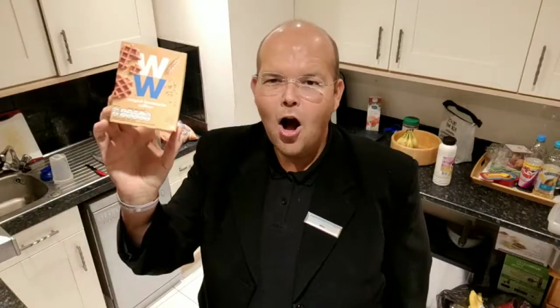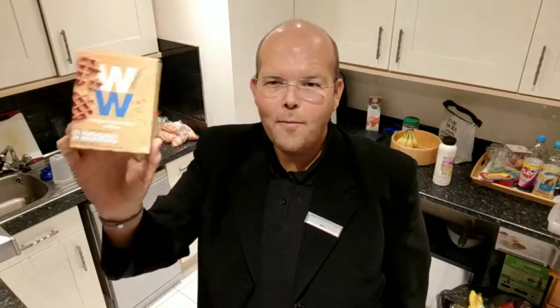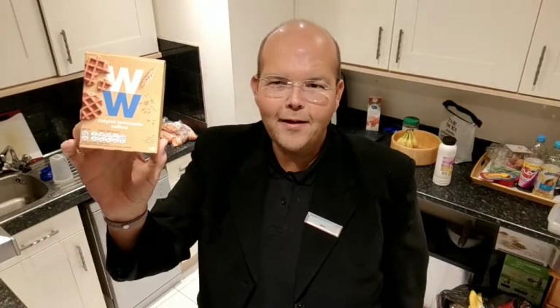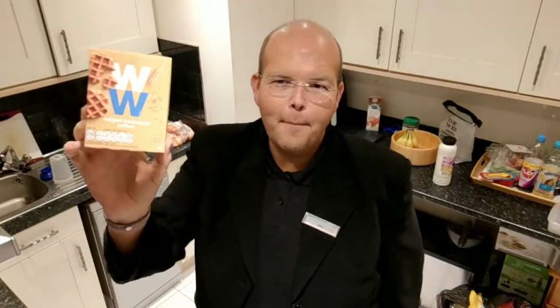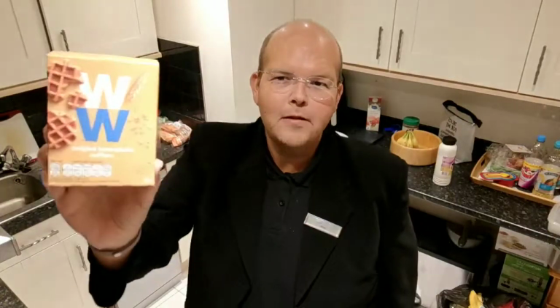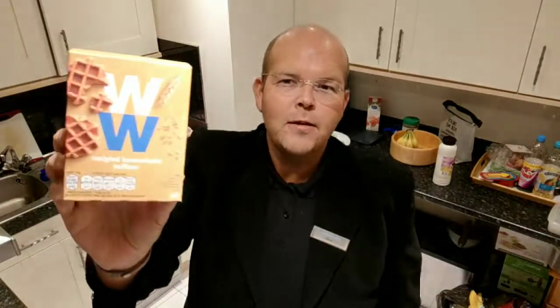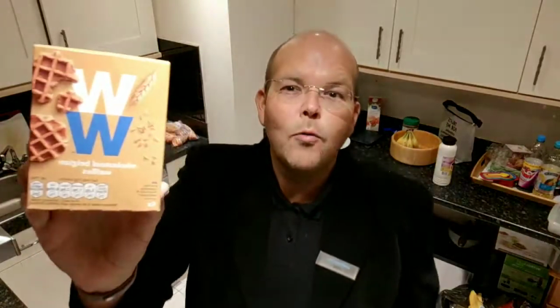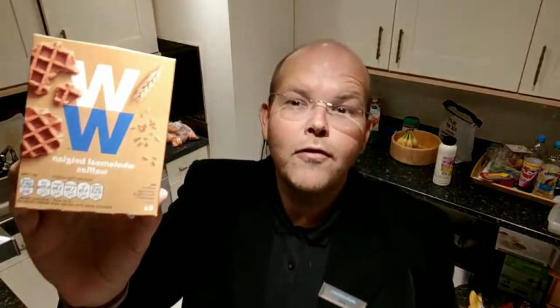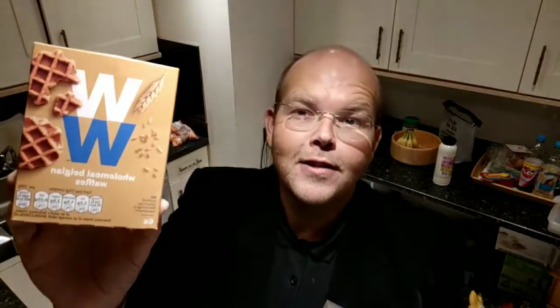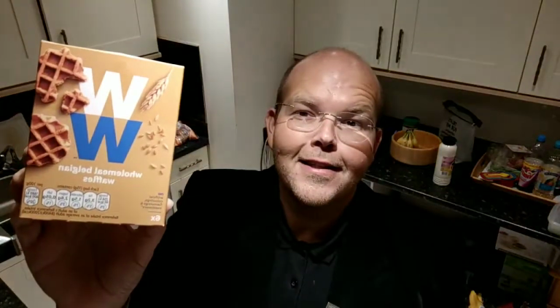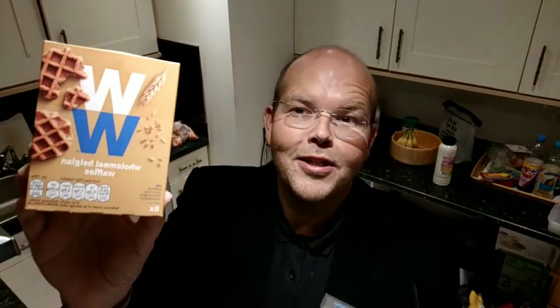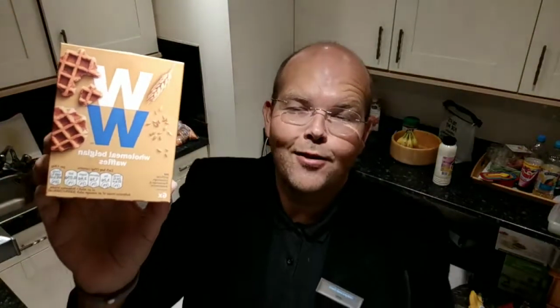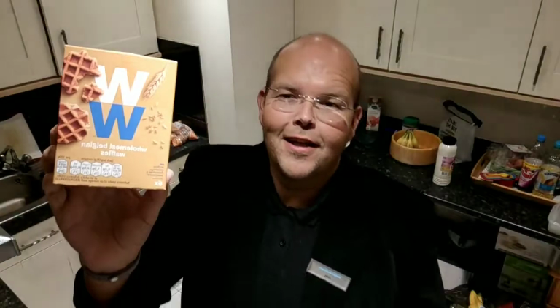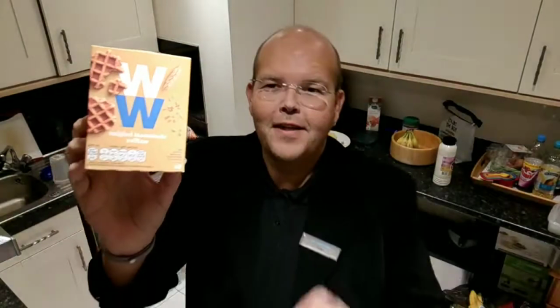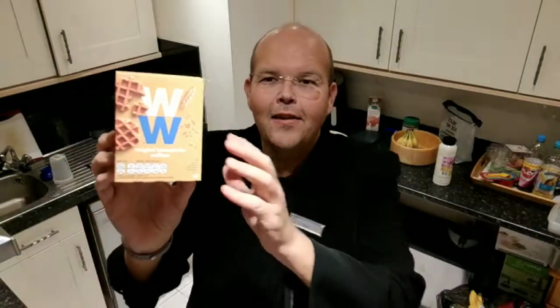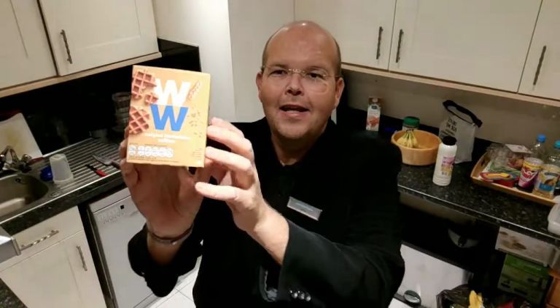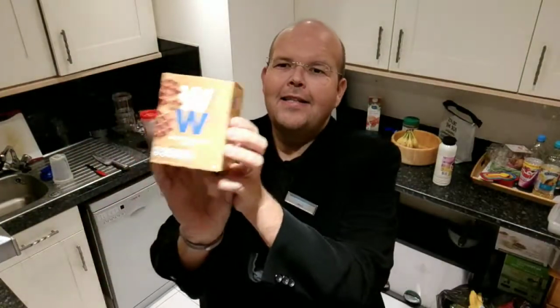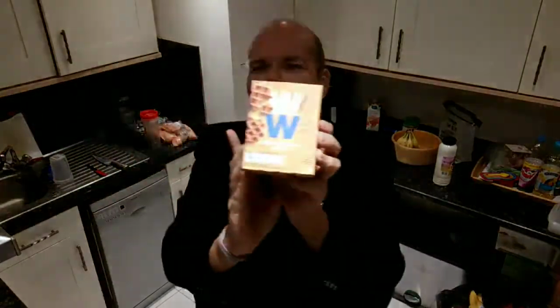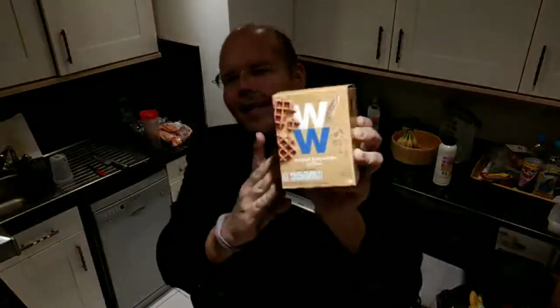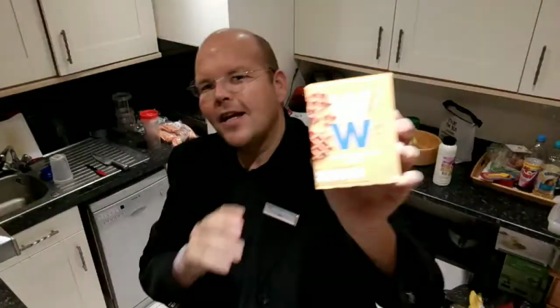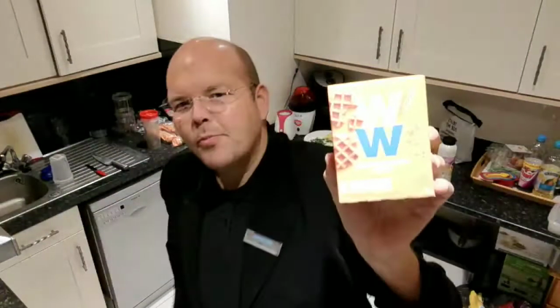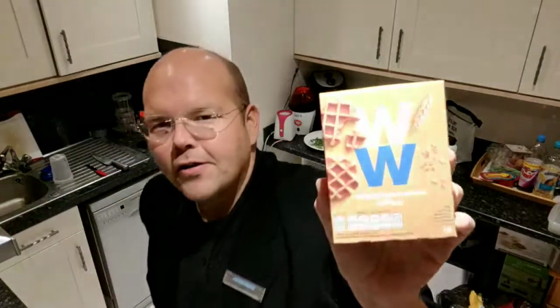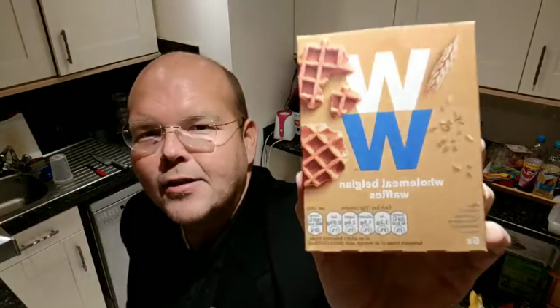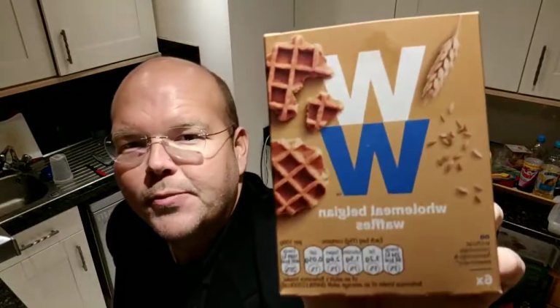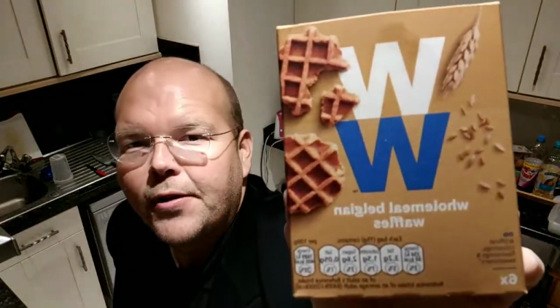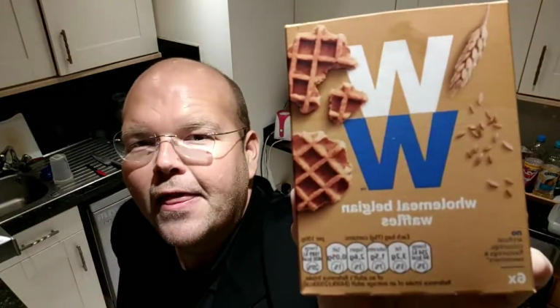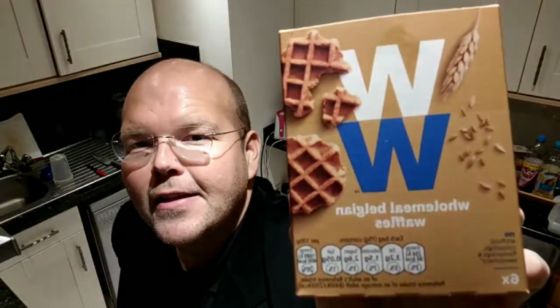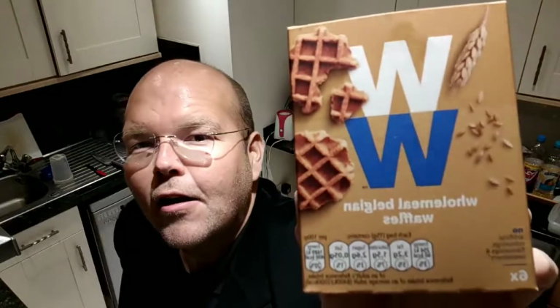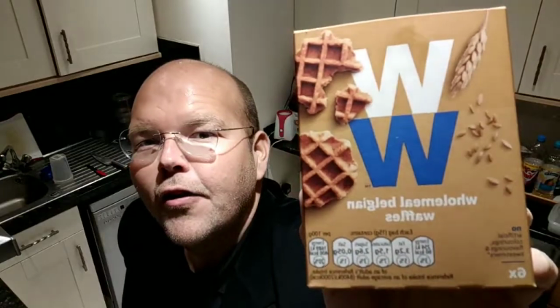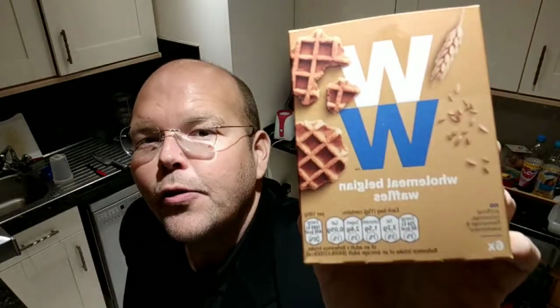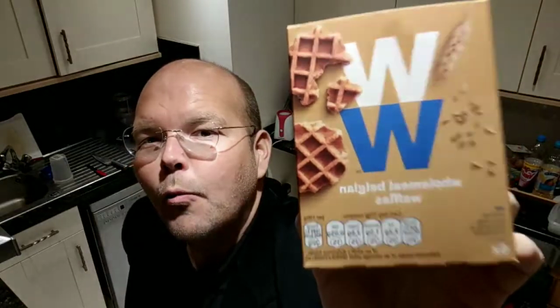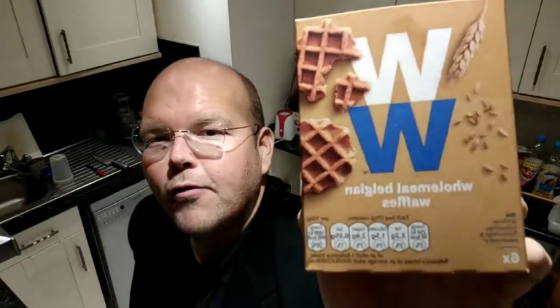Wholemeal Belgium waffles is the subject of tonight's video. It is a new product at WW and these are the new waffles.